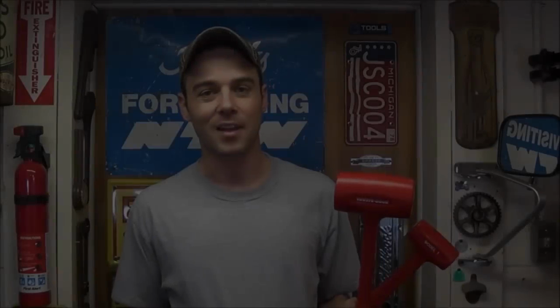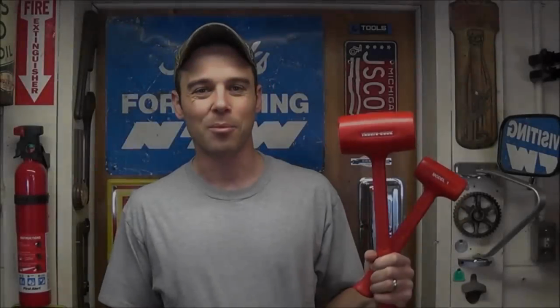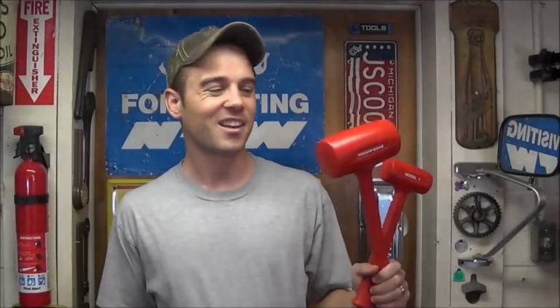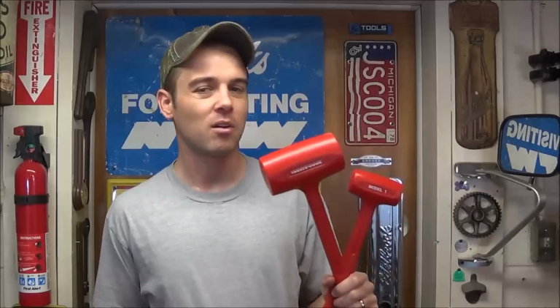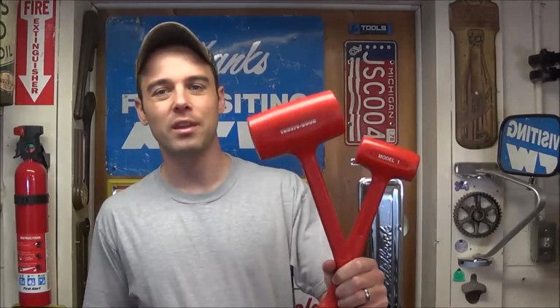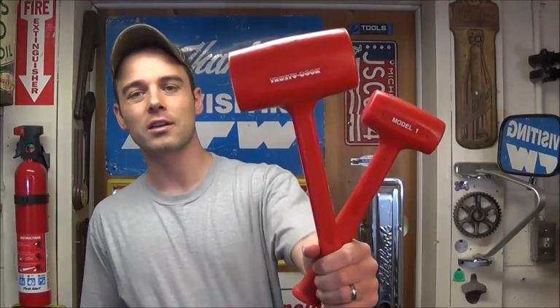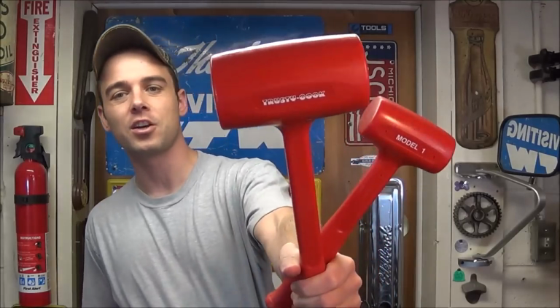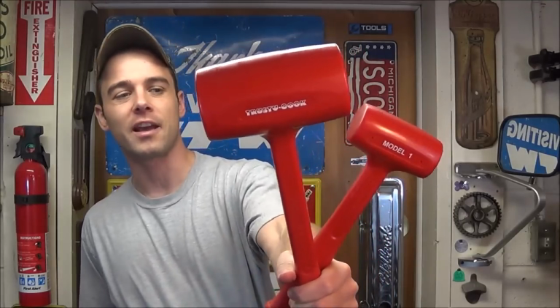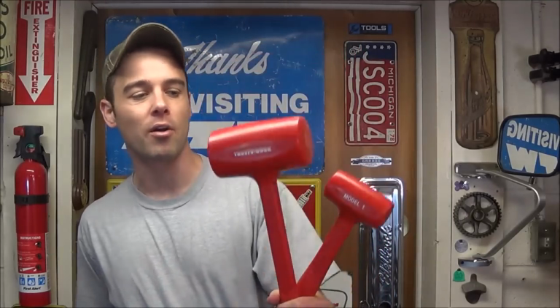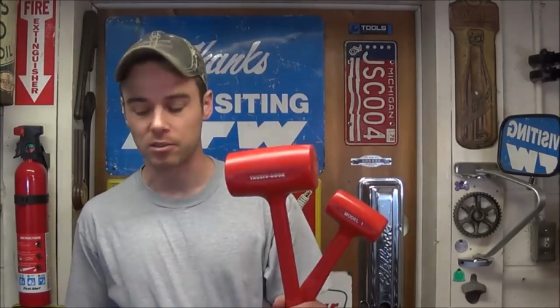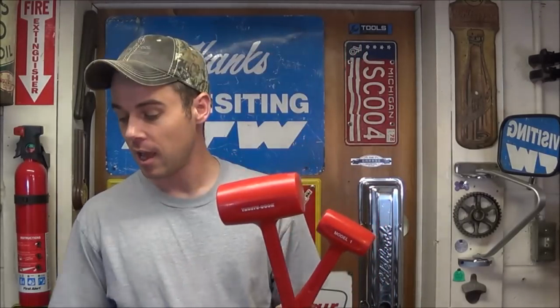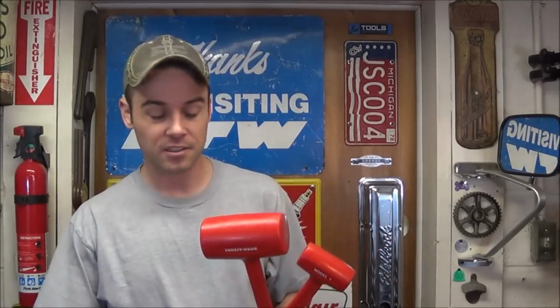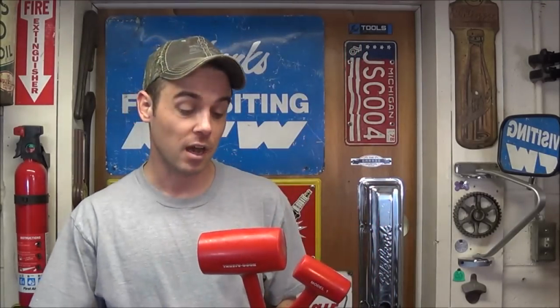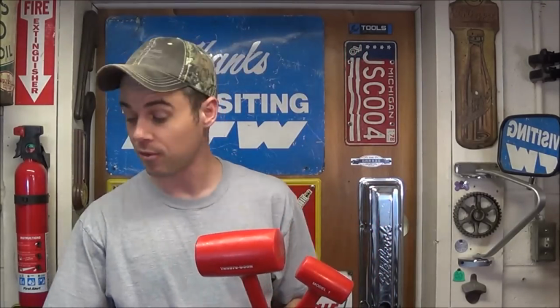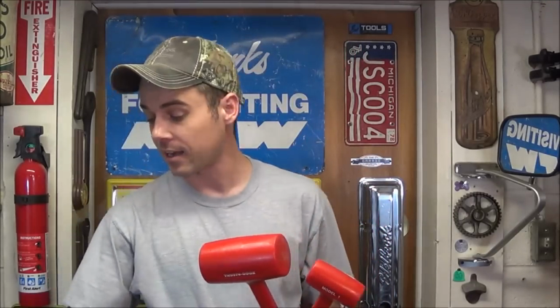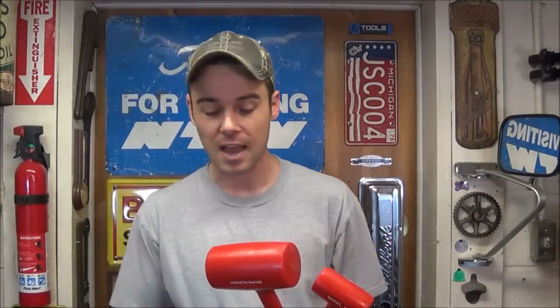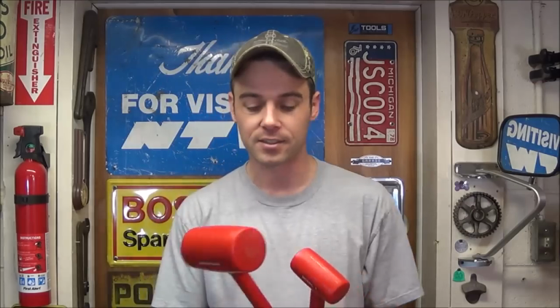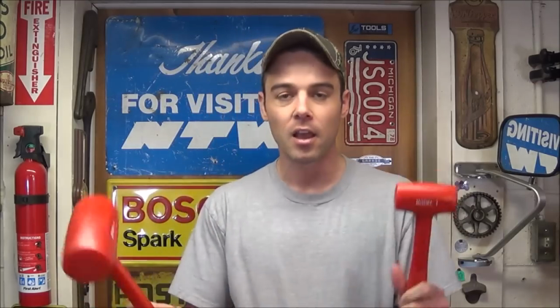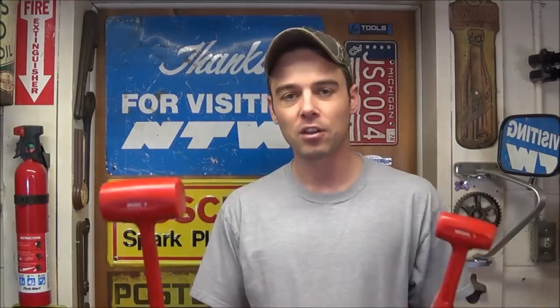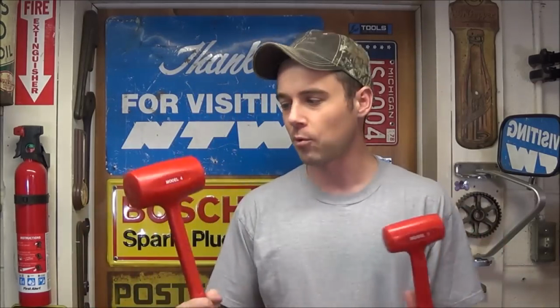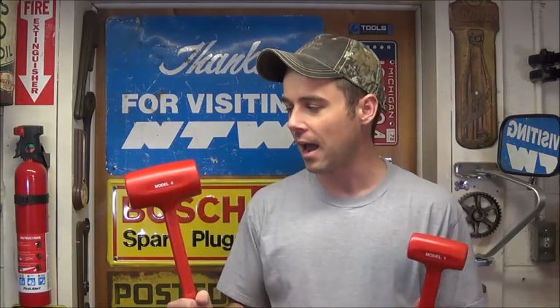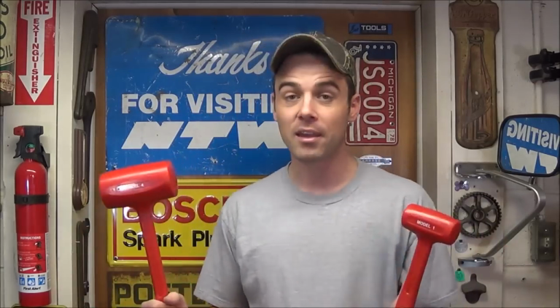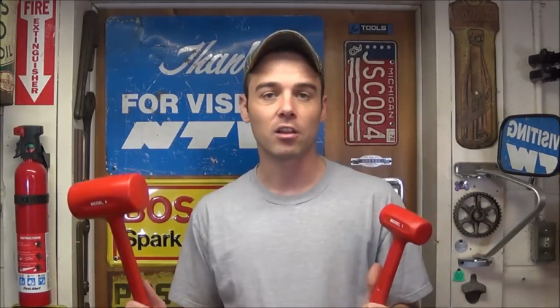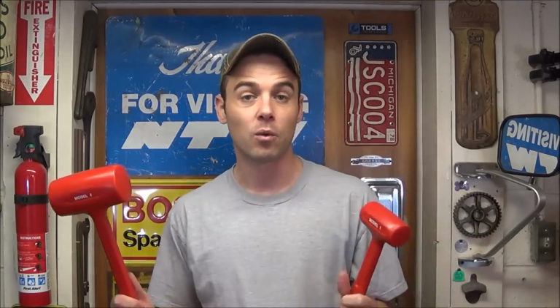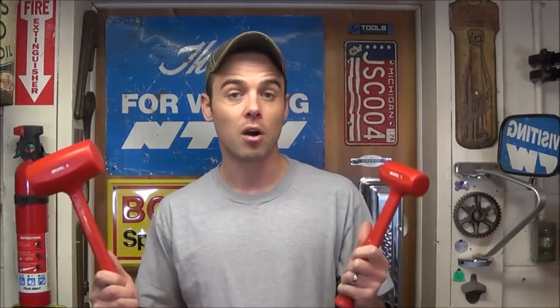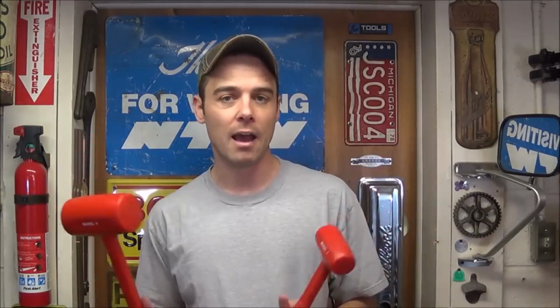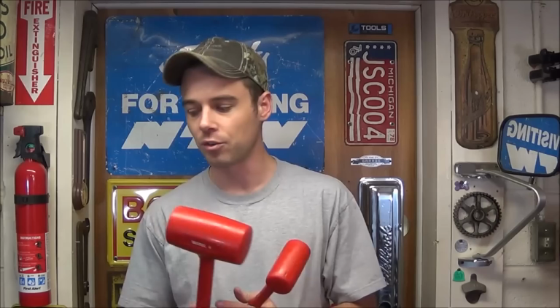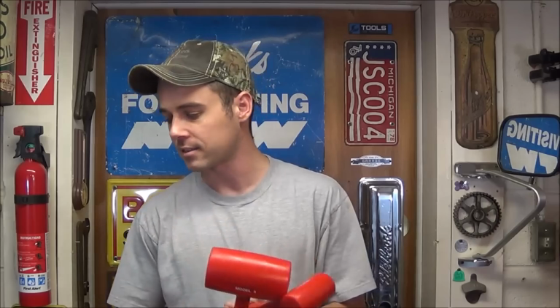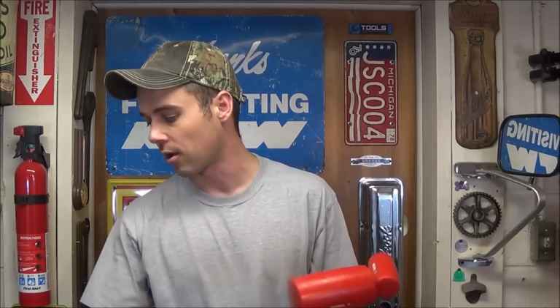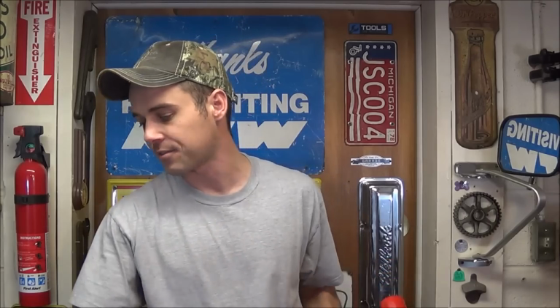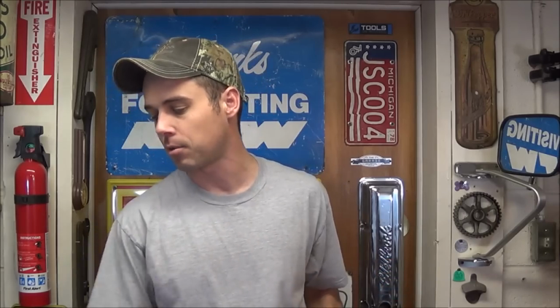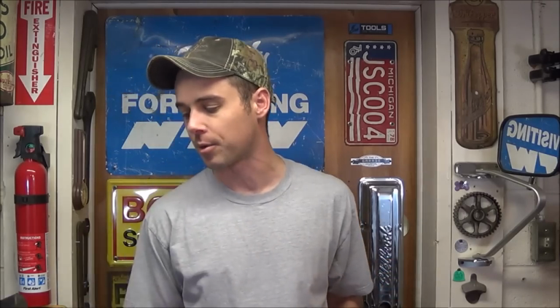Hey everybody, today I'm going to review the Trusty Cook Dead Blow Hammers. These do come in a variety of sizes, and if you look at them online you may think they look like what you already have in your toolbox if you already have some dead blow hammers.